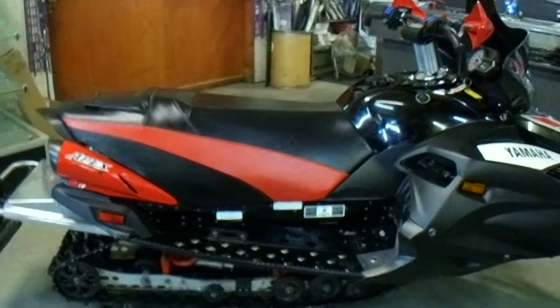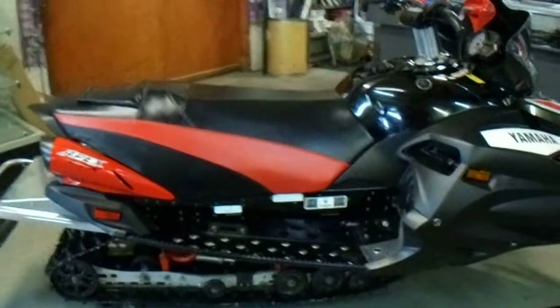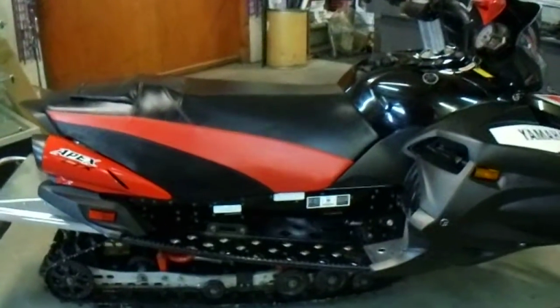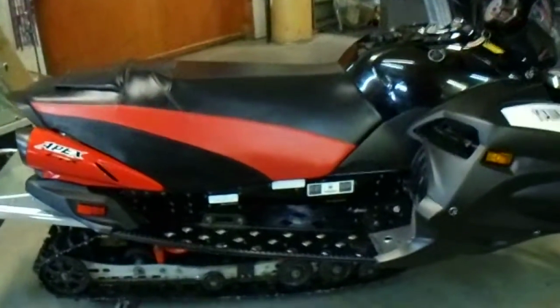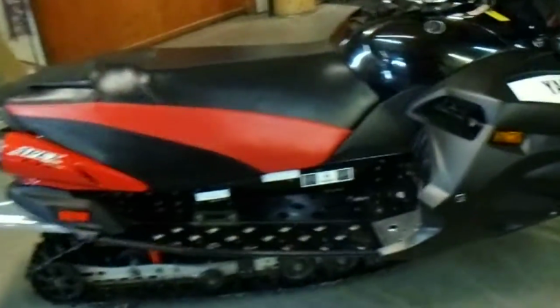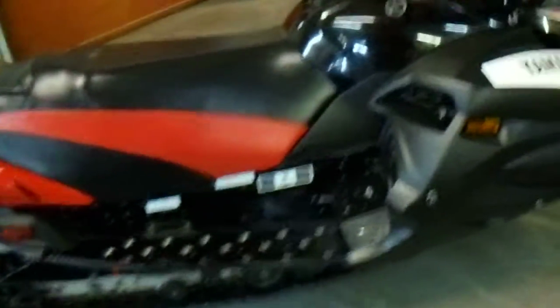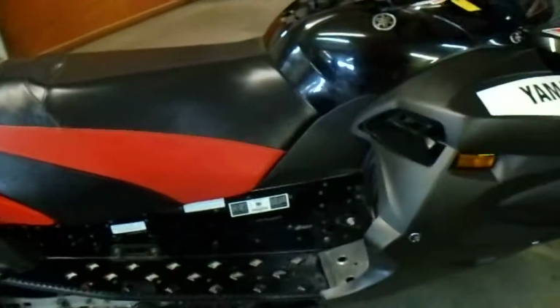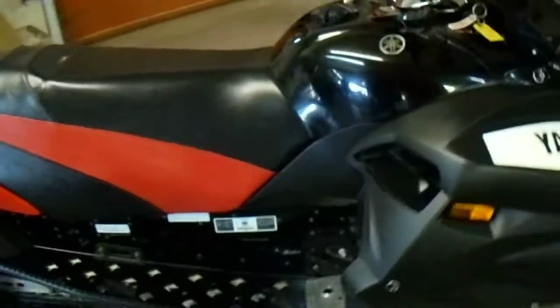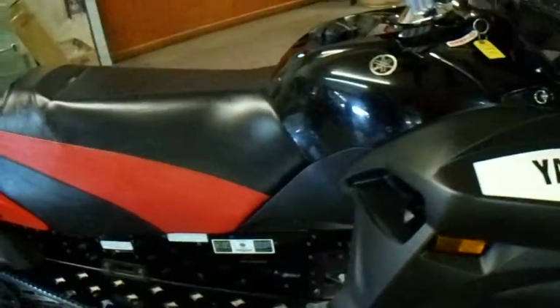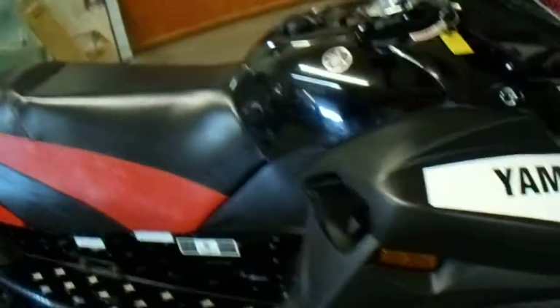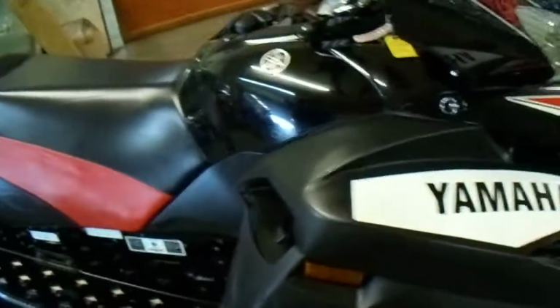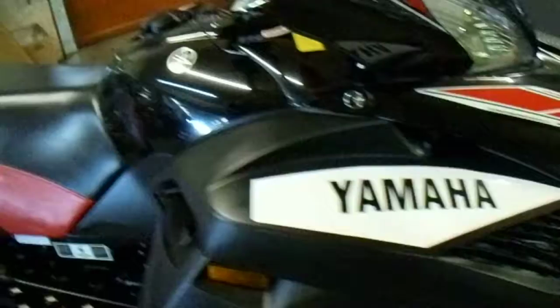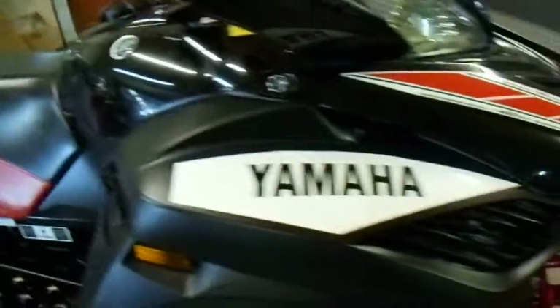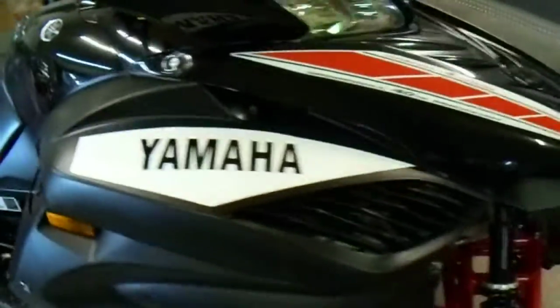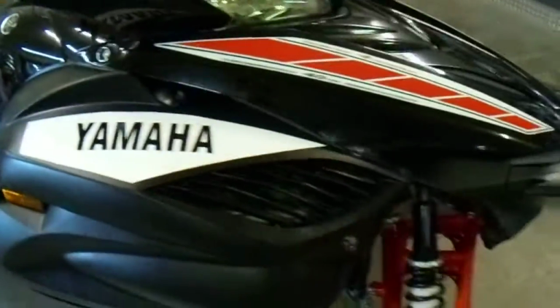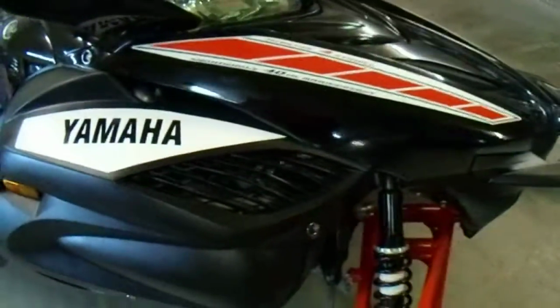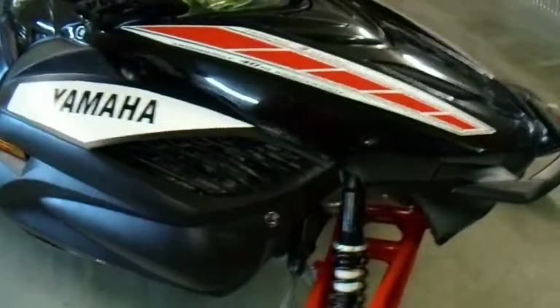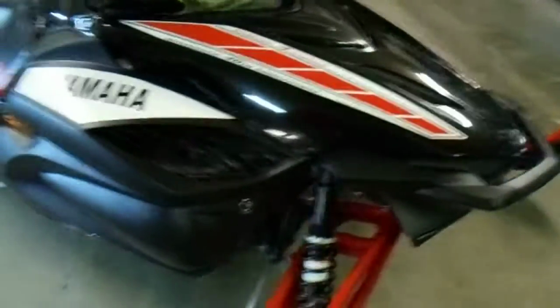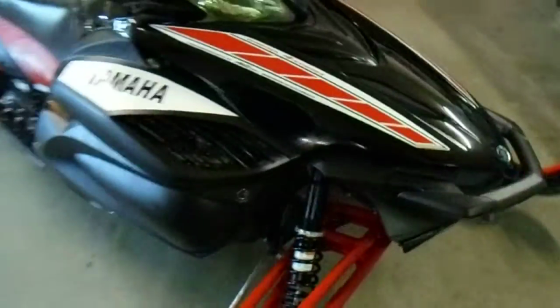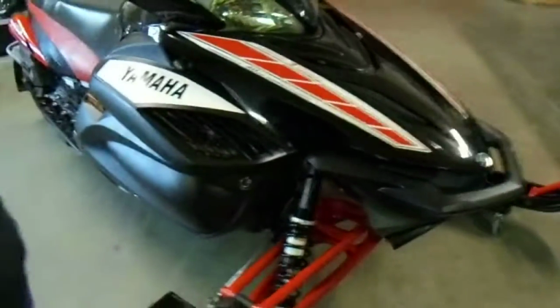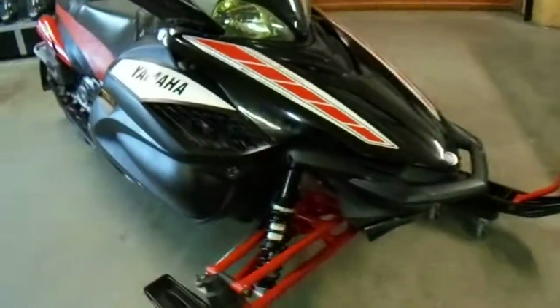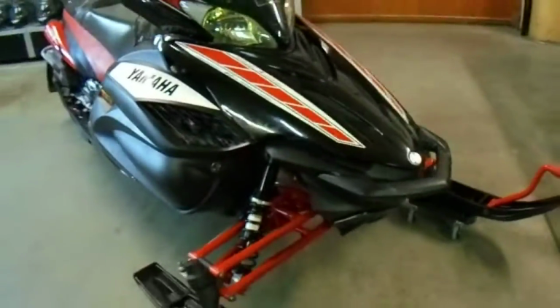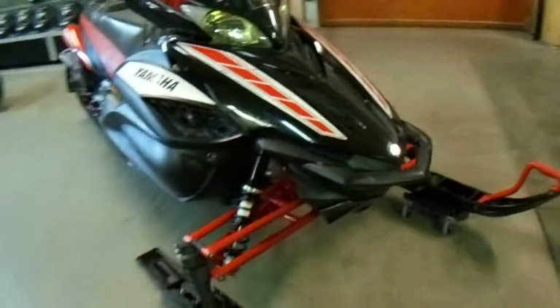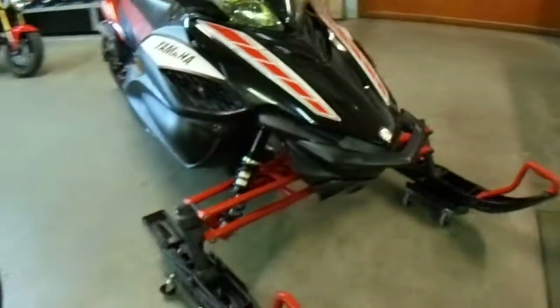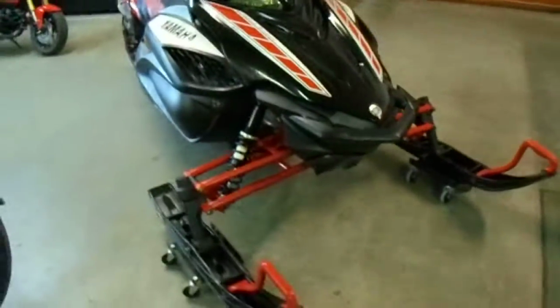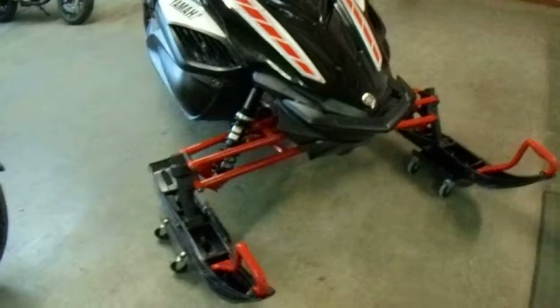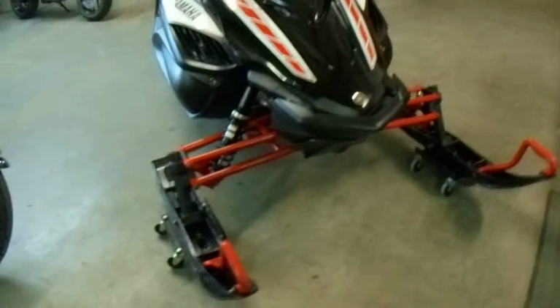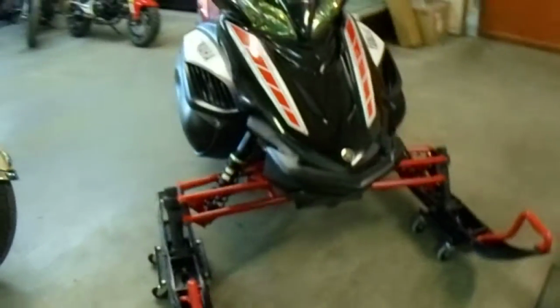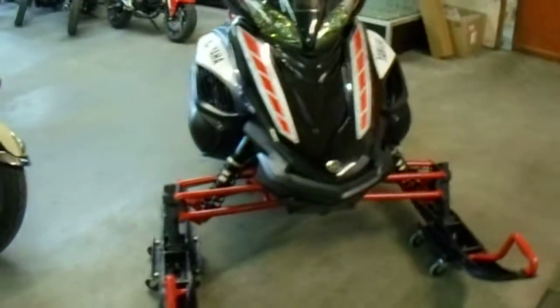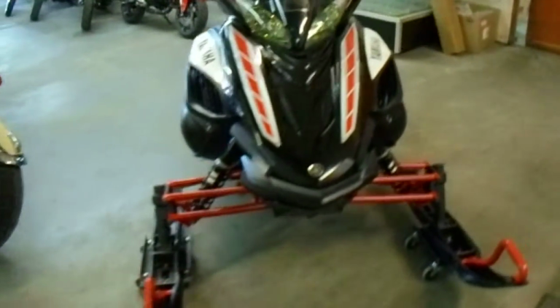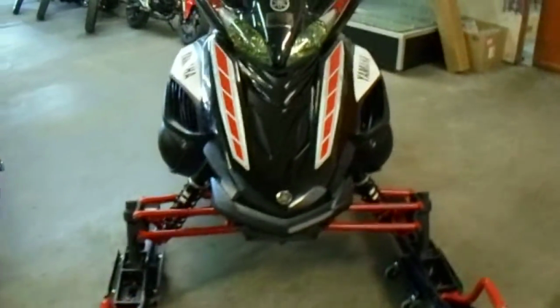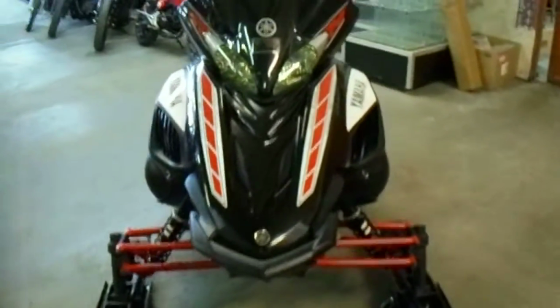Hey guys, we've got a super clean 2008 Yamaha Apex LTX for sale. As you can see from the video, this thing's absolutely perfect — 10 out of 10. No scratches, no dings, no dents.